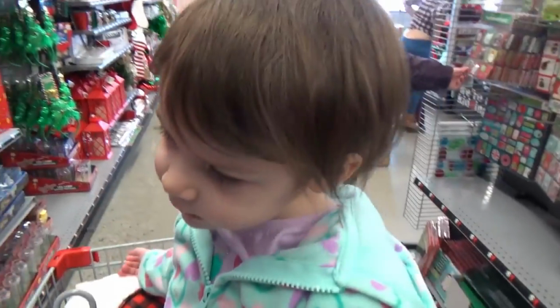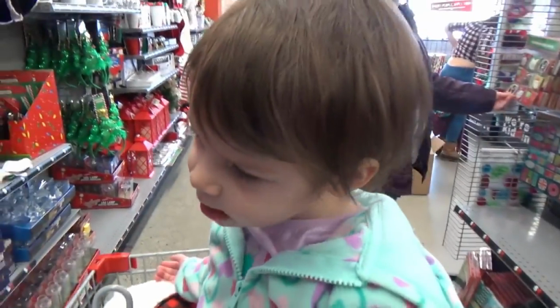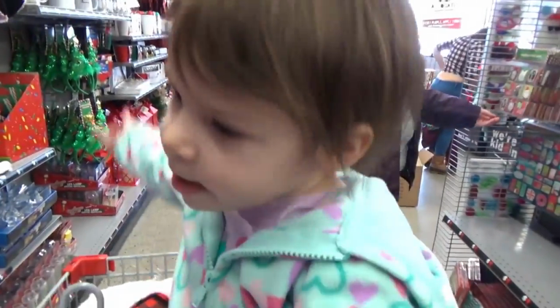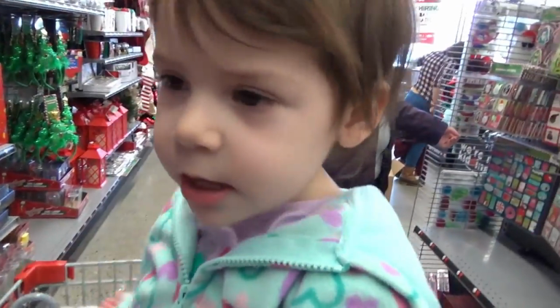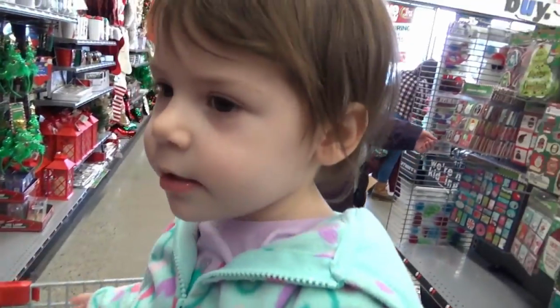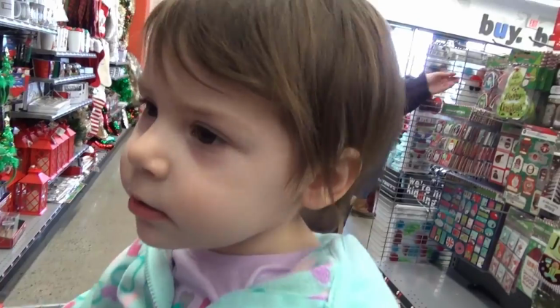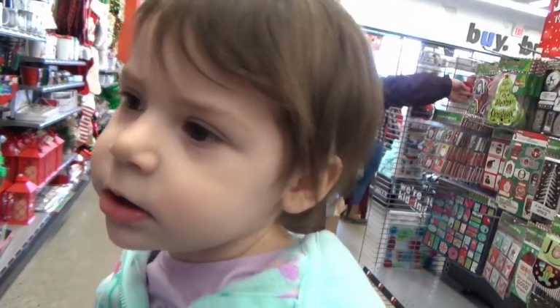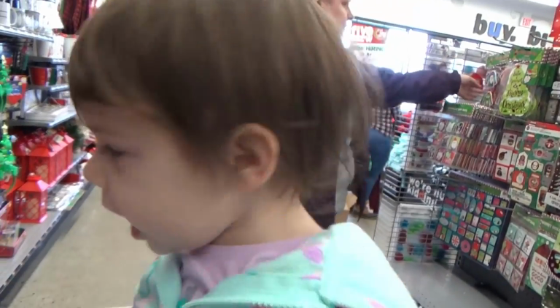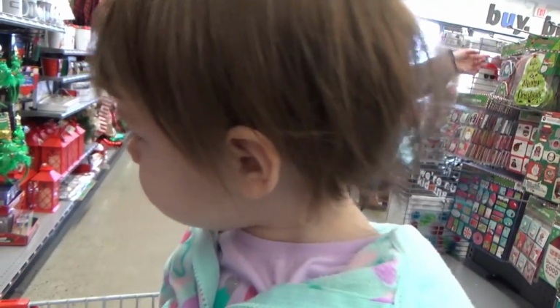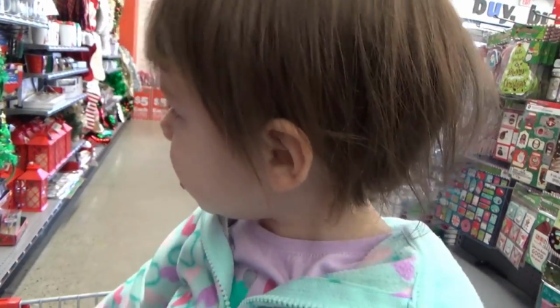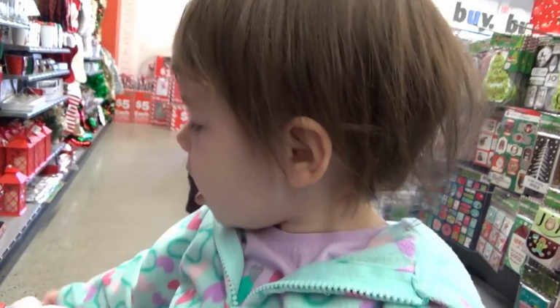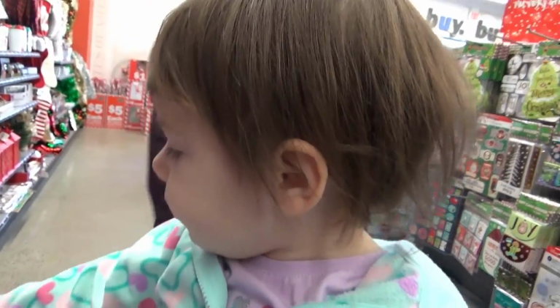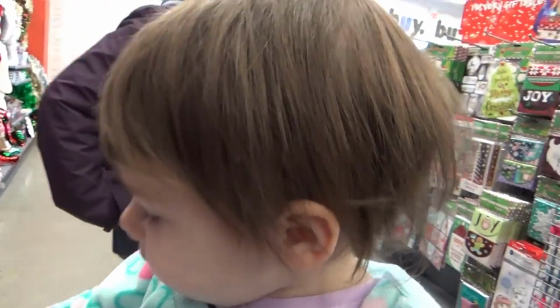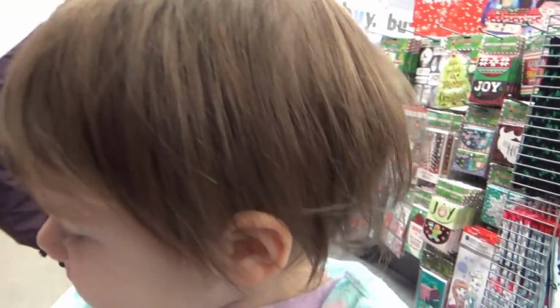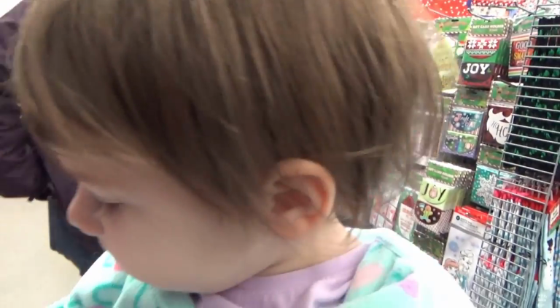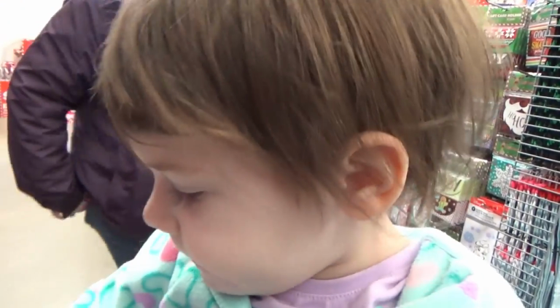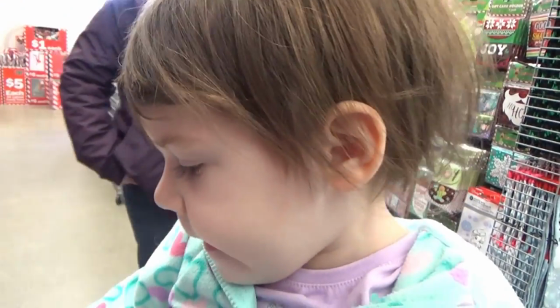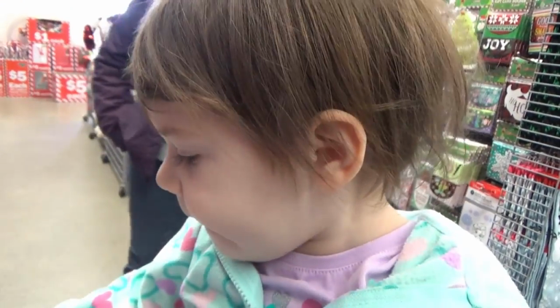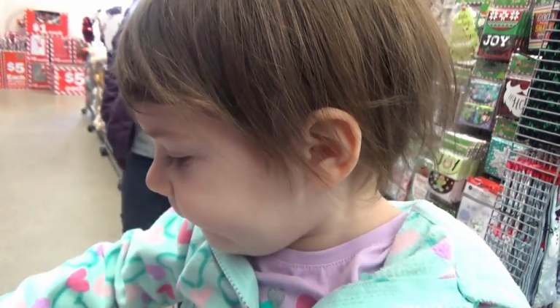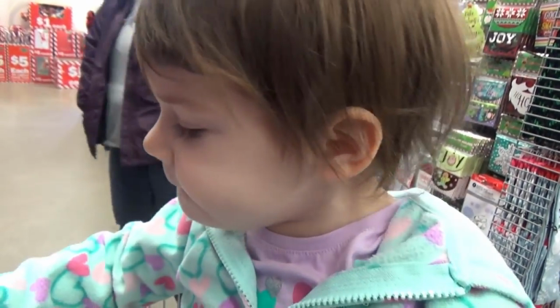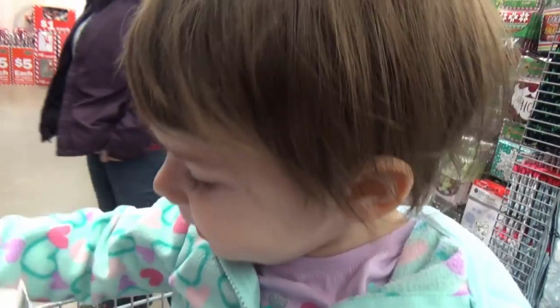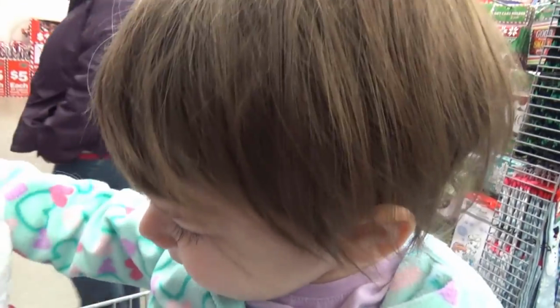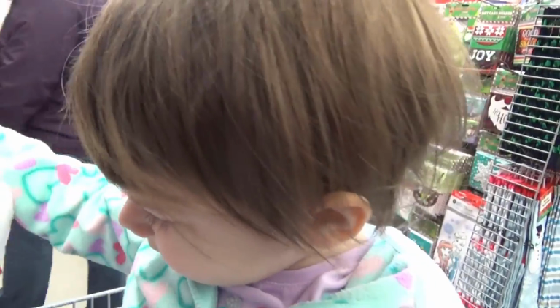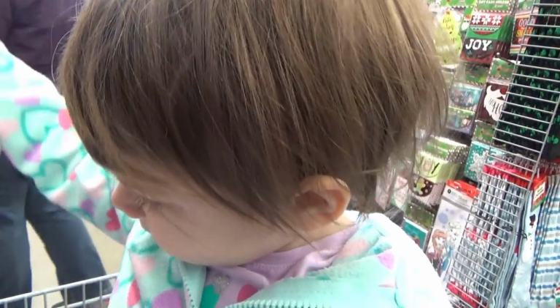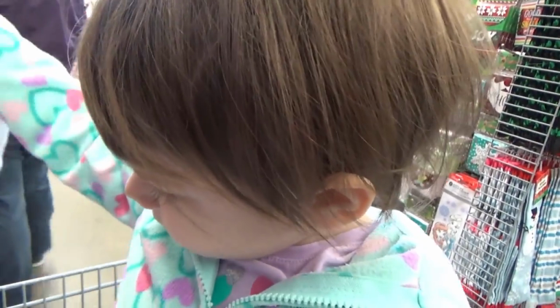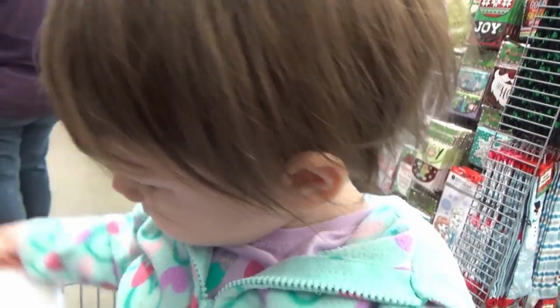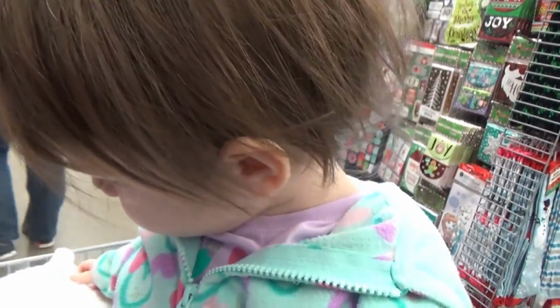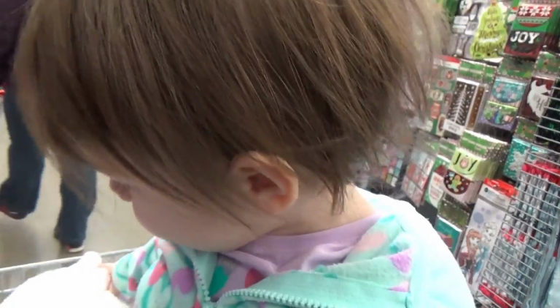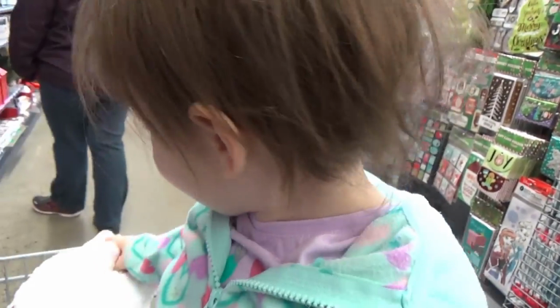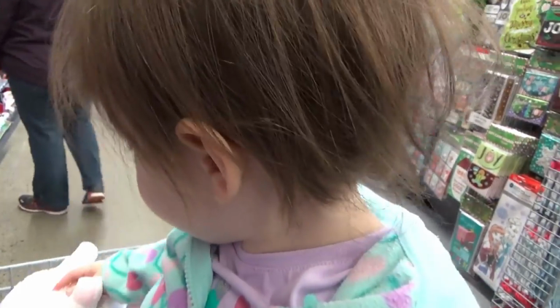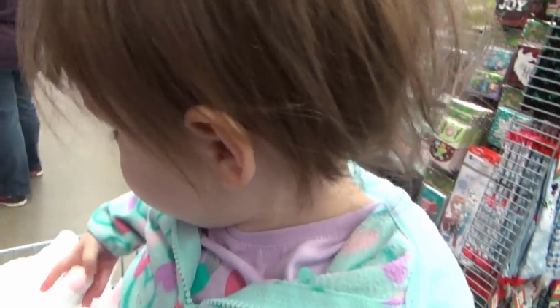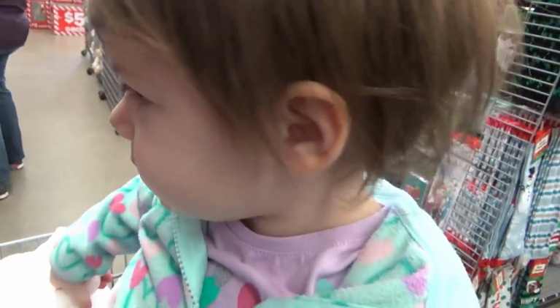Hey Ellie, do you like this store? Yes. I wonder if we can find babies. You want to know if we can find babies? Yeah. Let's go see if we can find some.